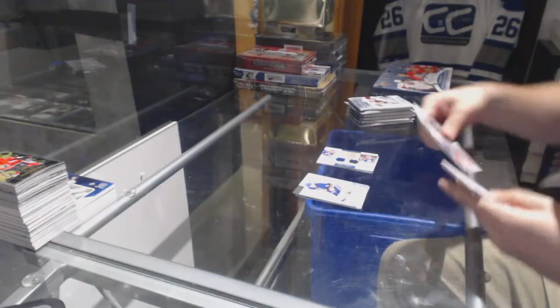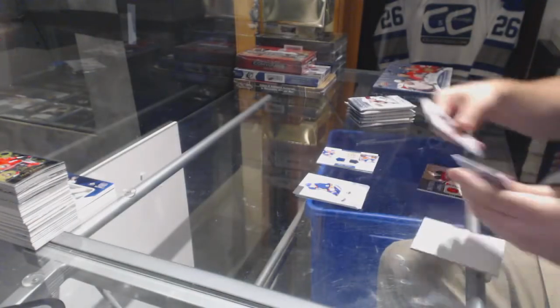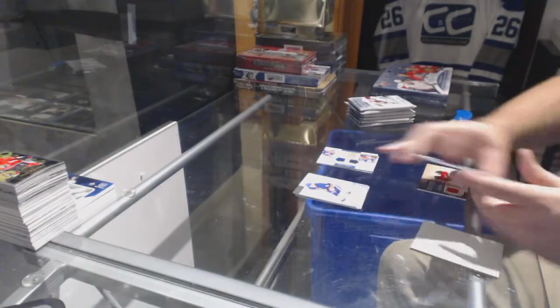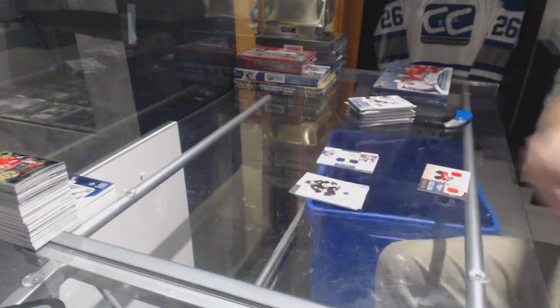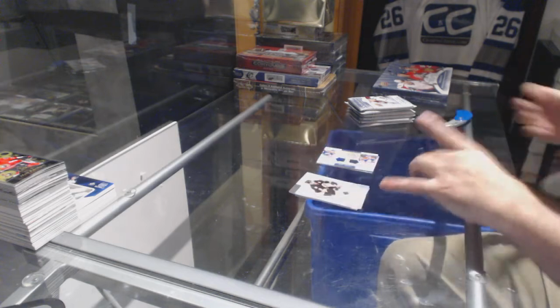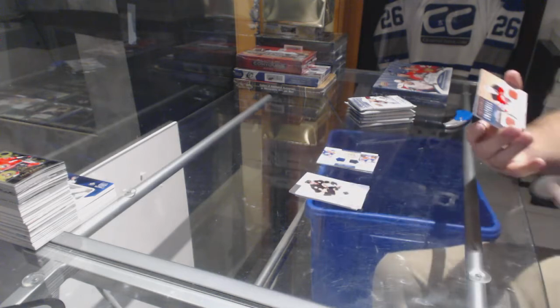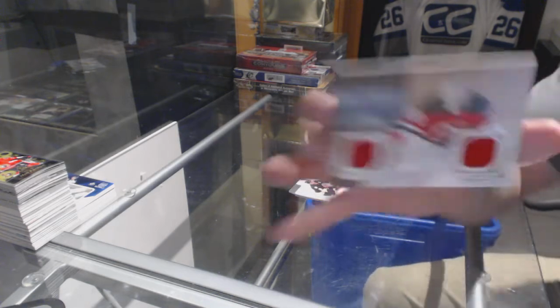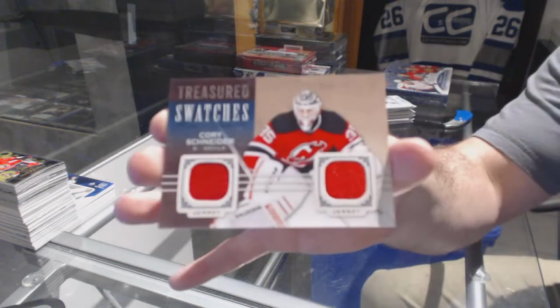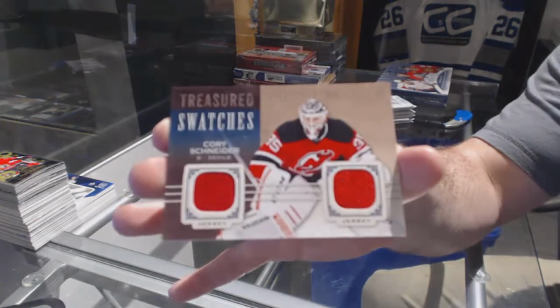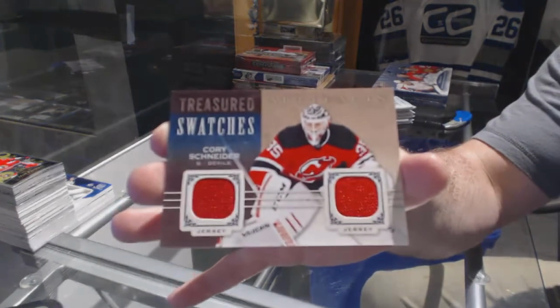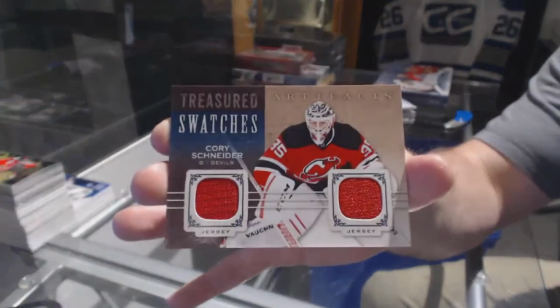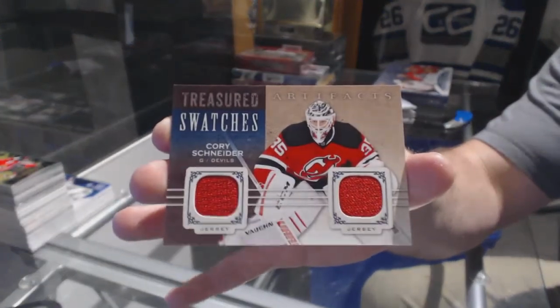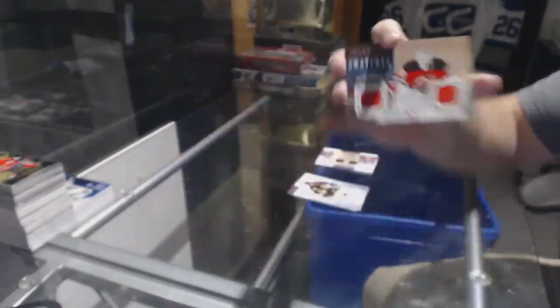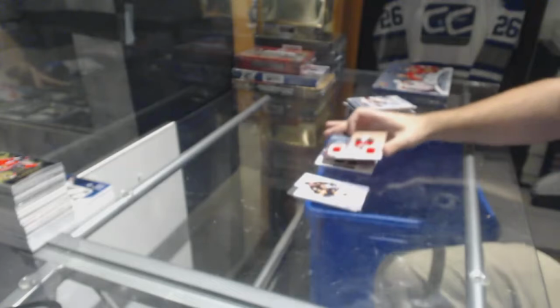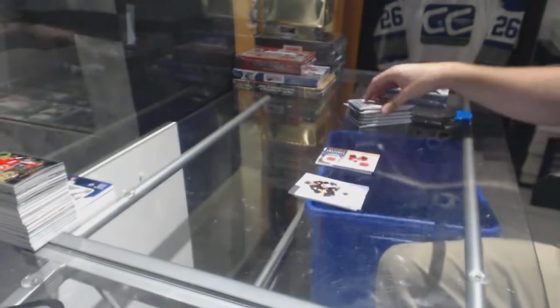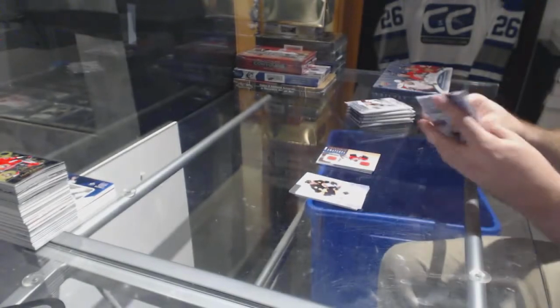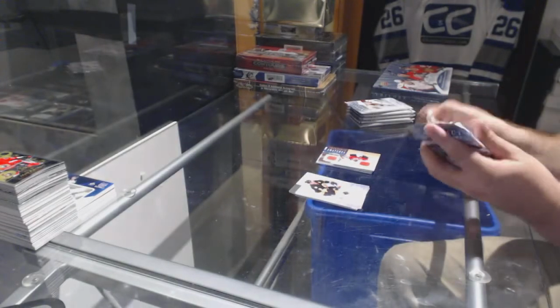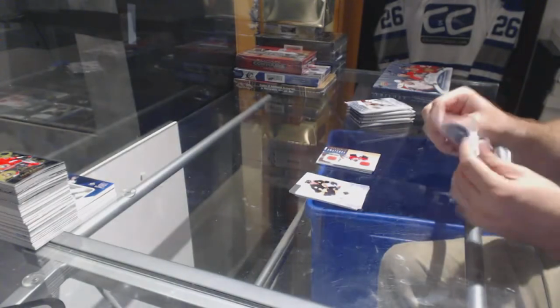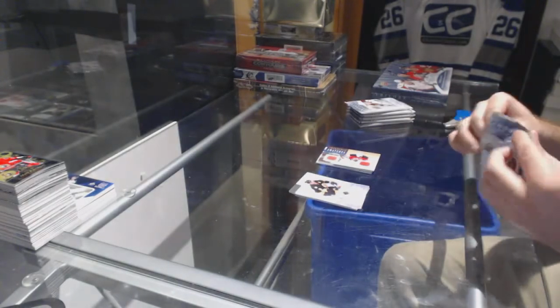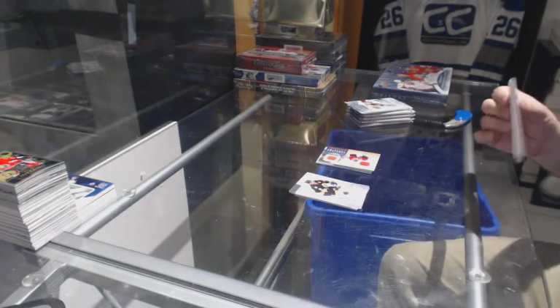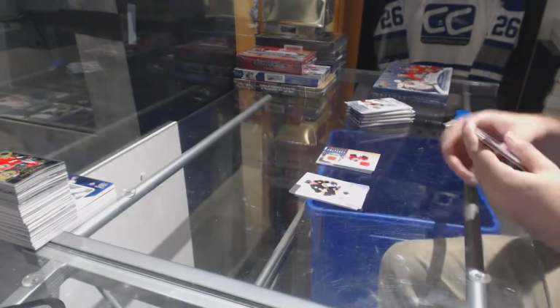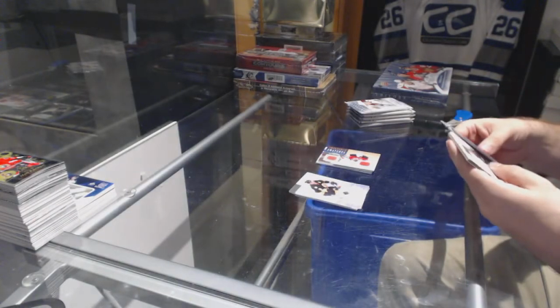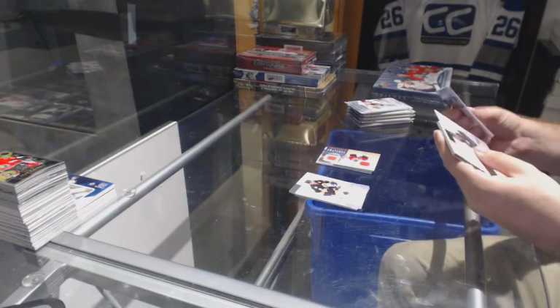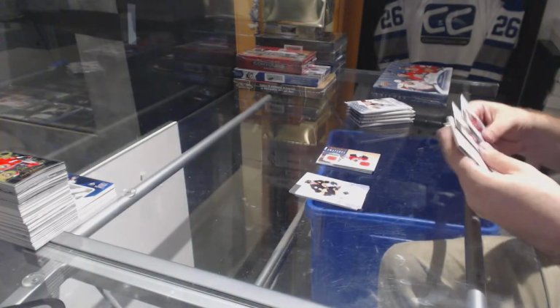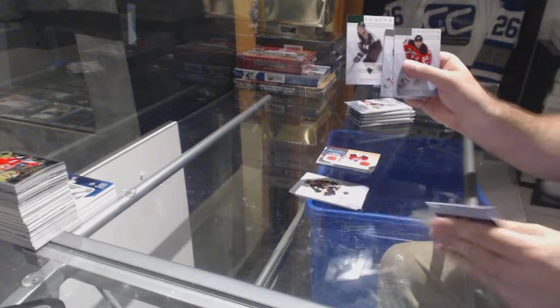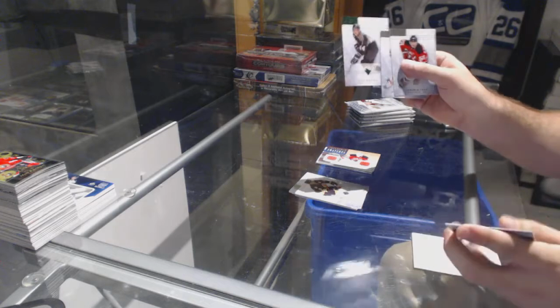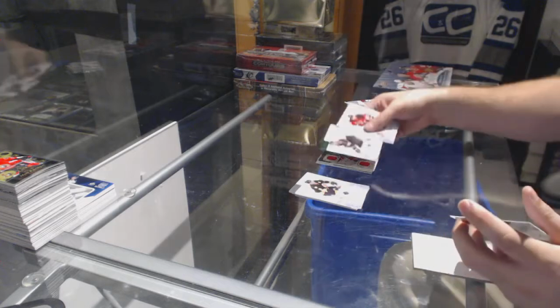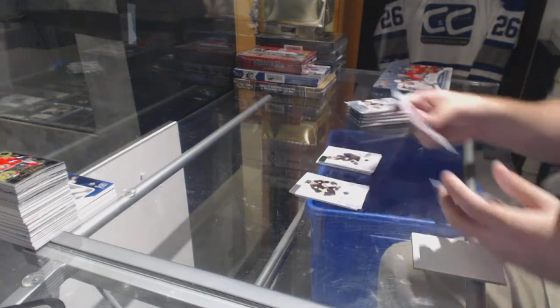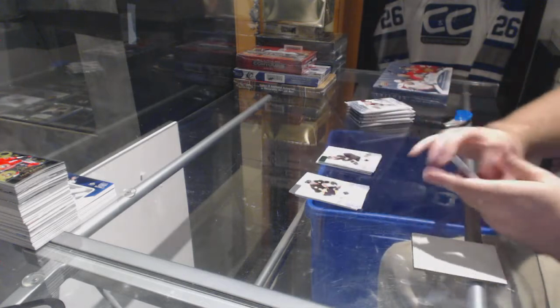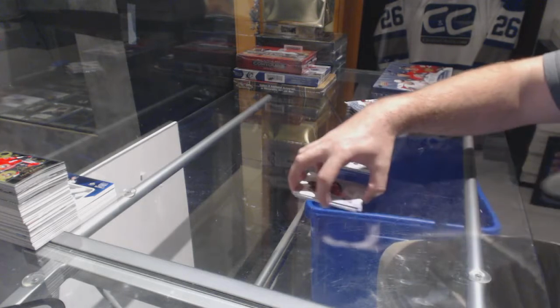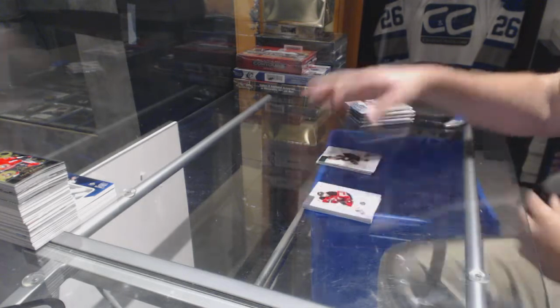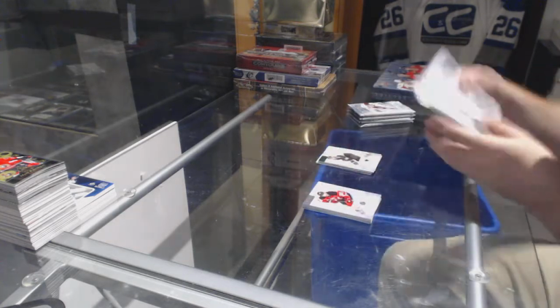It's that simple for the New Jersey Devils — Cory Schneider Treasure Swatches. Free stuff everywhere. We've got numbered to 99, Rob Brown for the Pittsburgh Penguins.